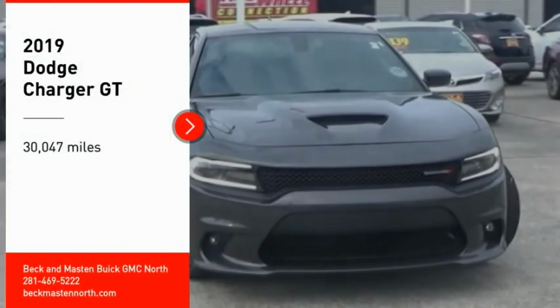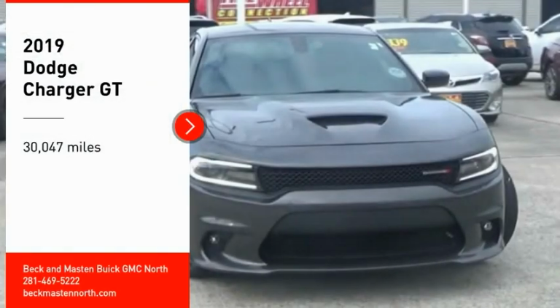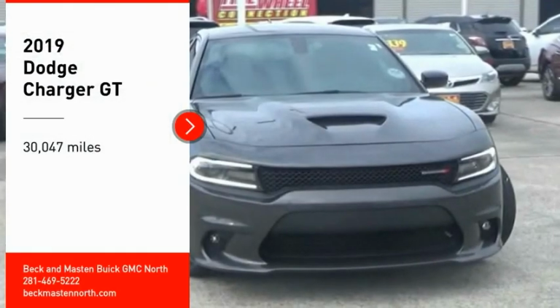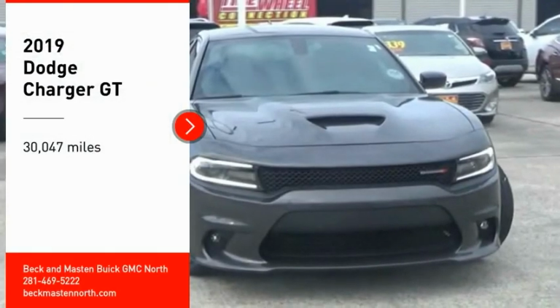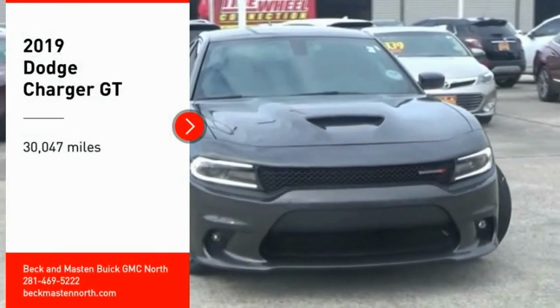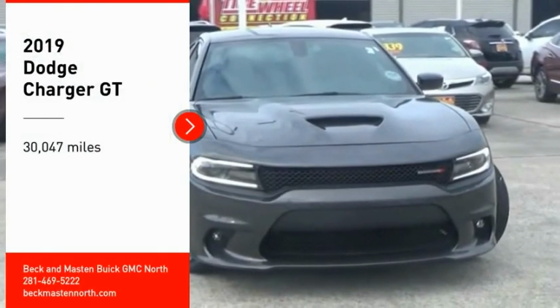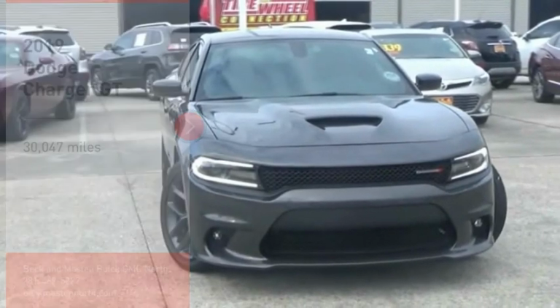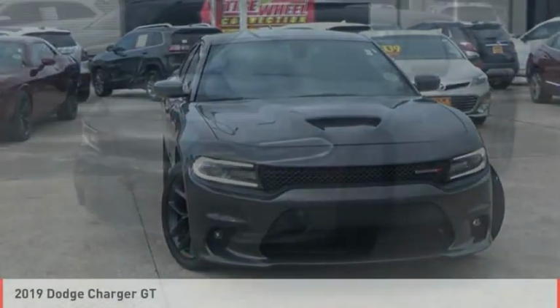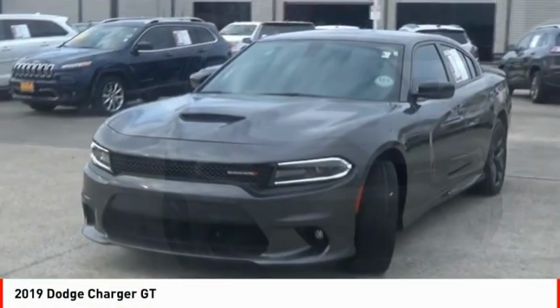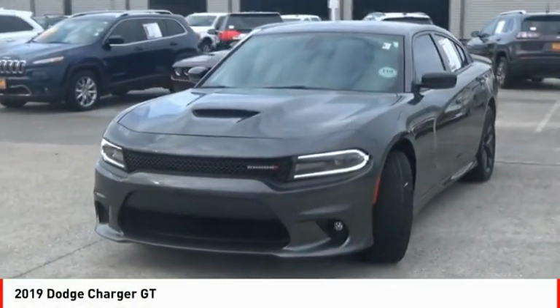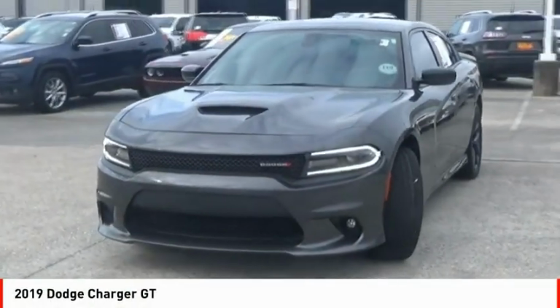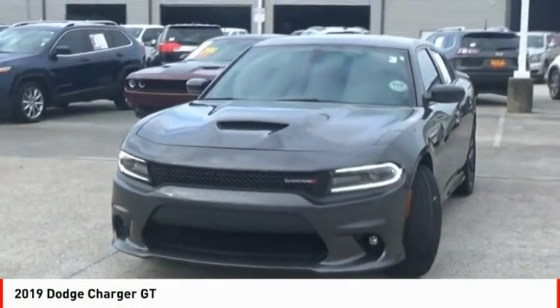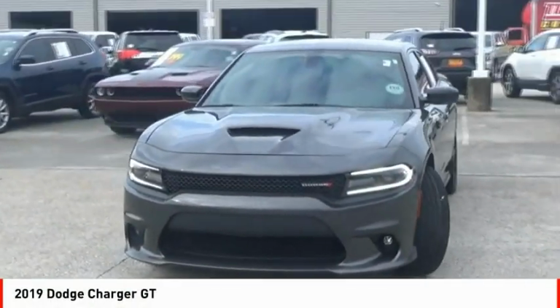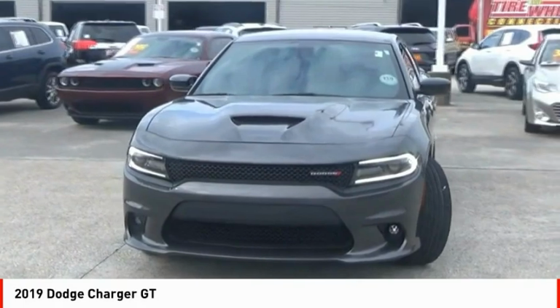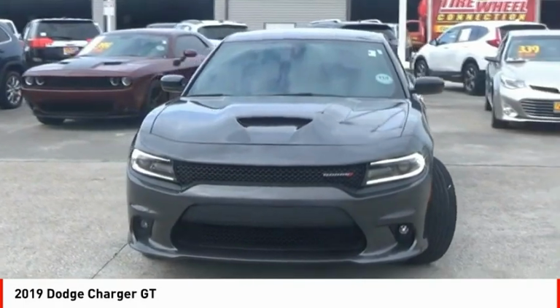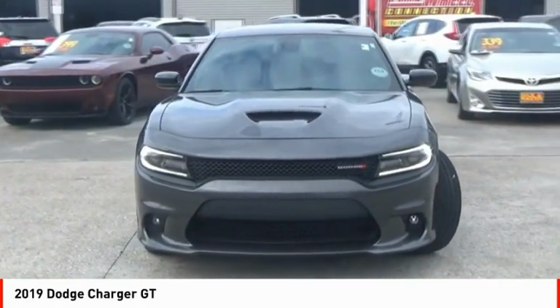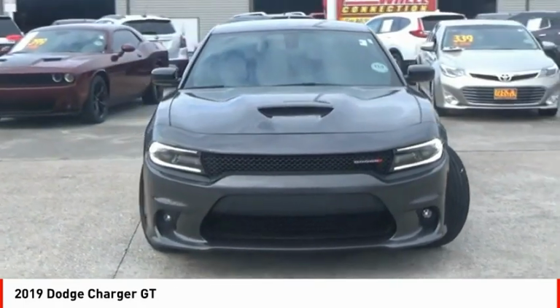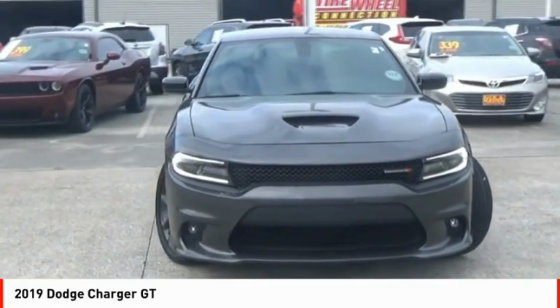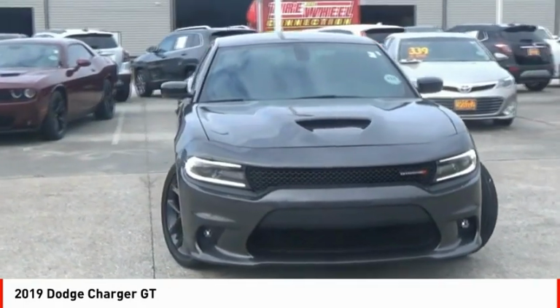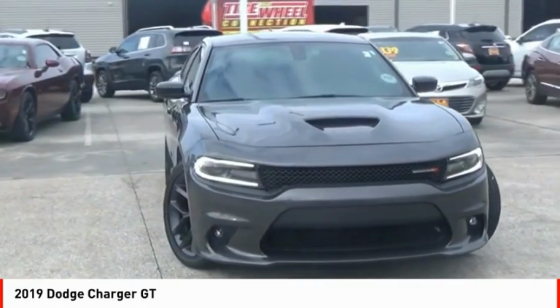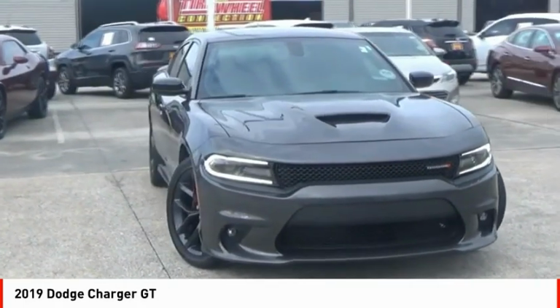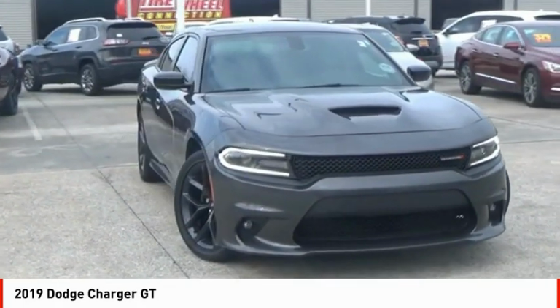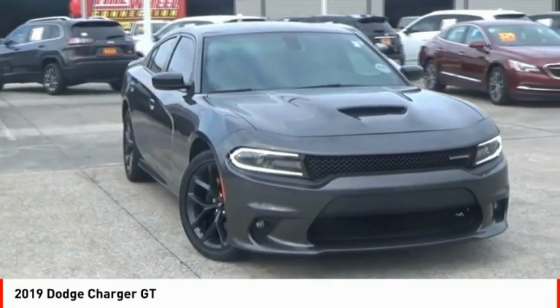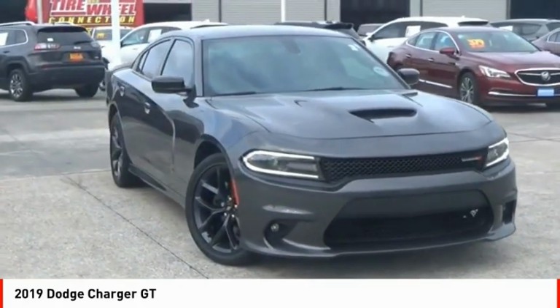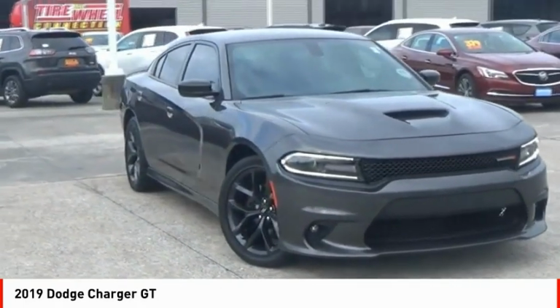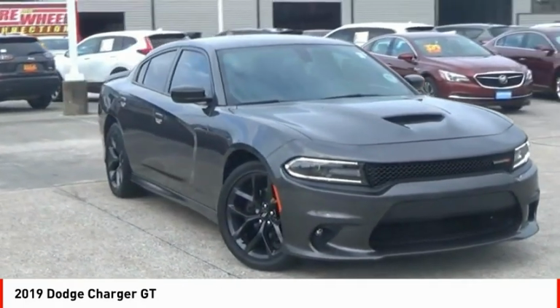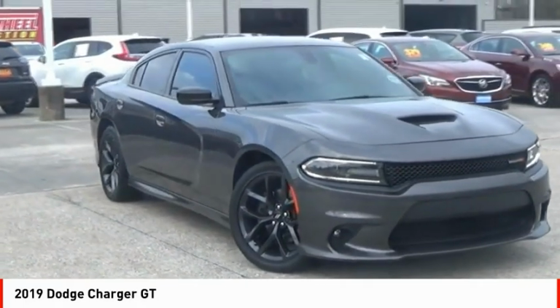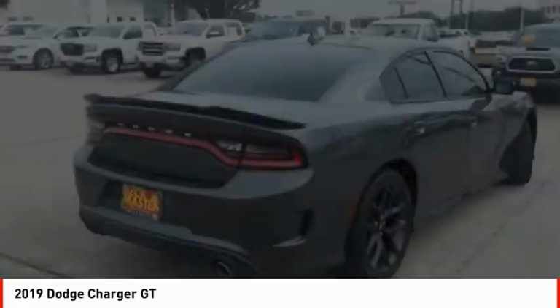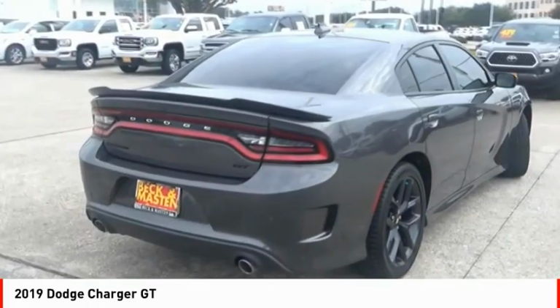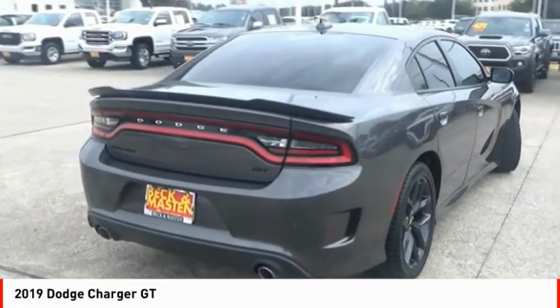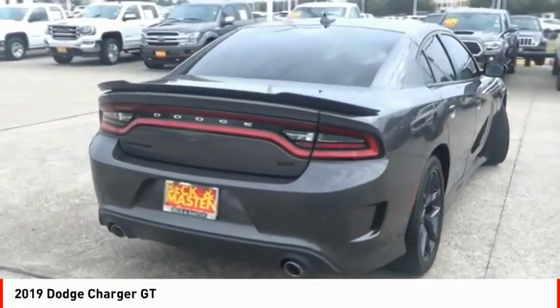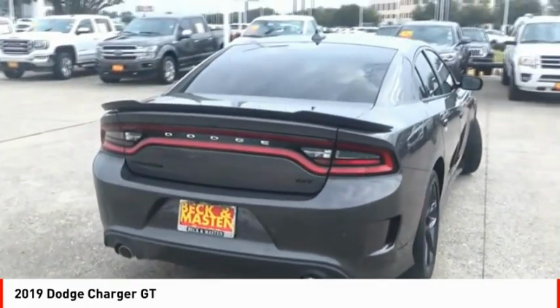Looking for the right vehicle? Check out the 2019 Charger. Inject some versatility, comfort, and sophistication into your muscle. The Charger is a powerful sedan that excites at every turn.